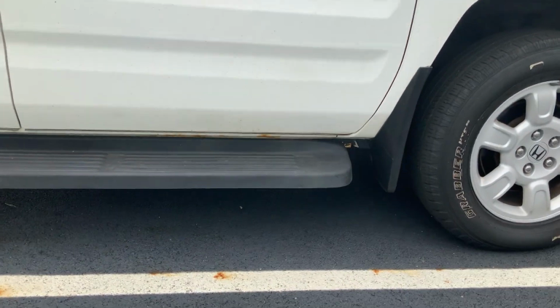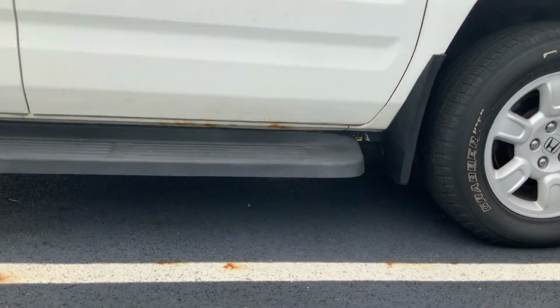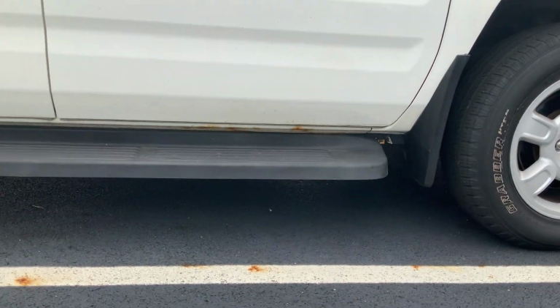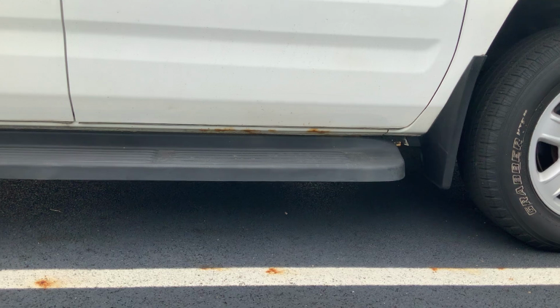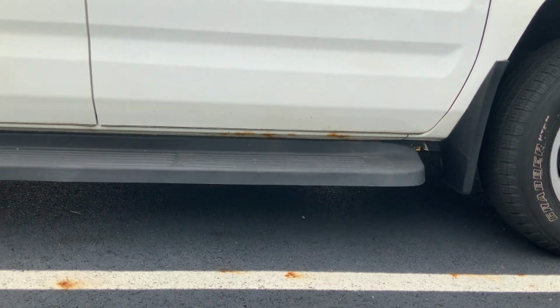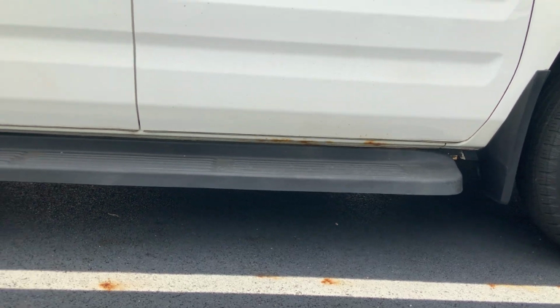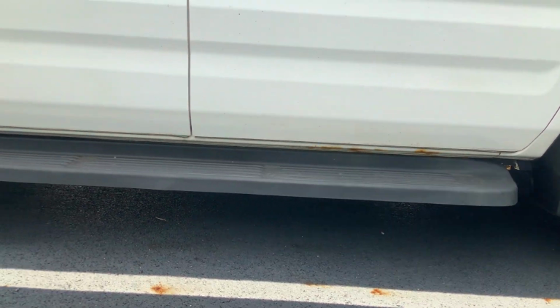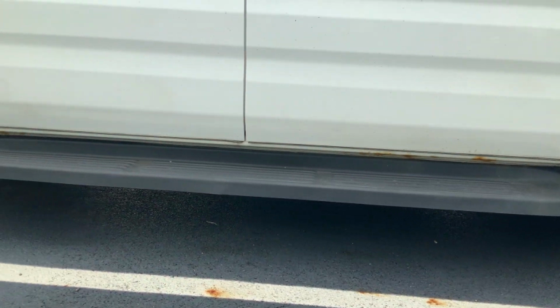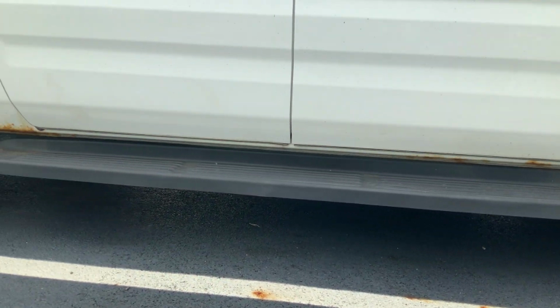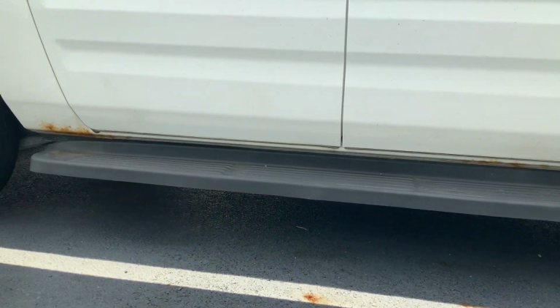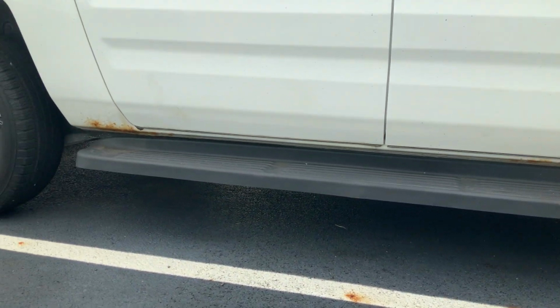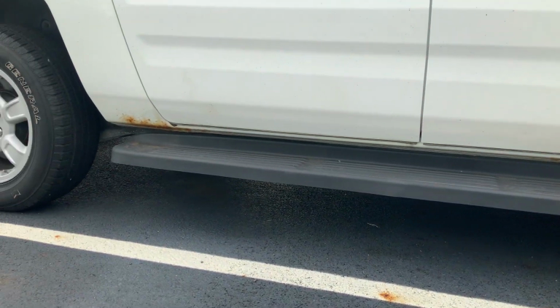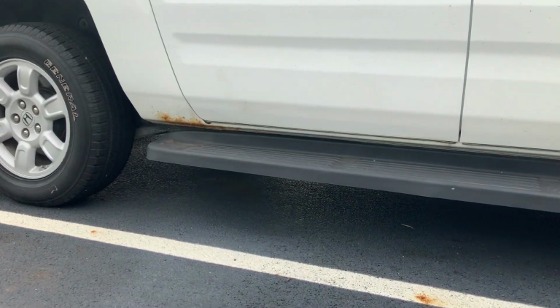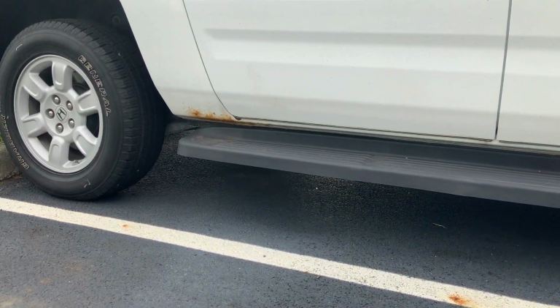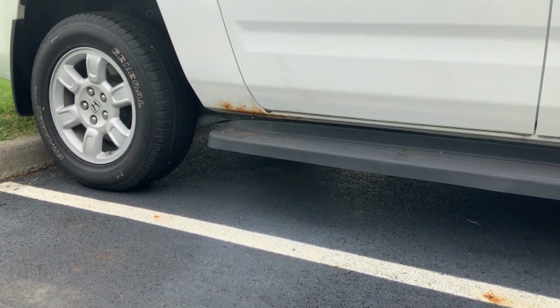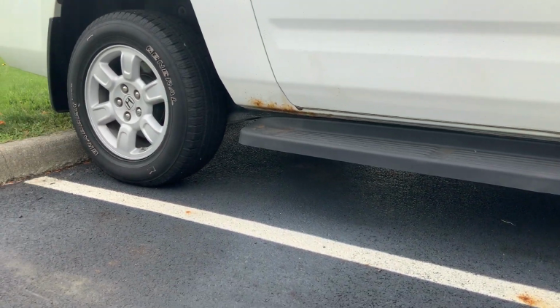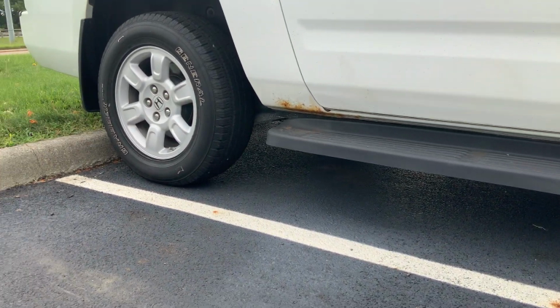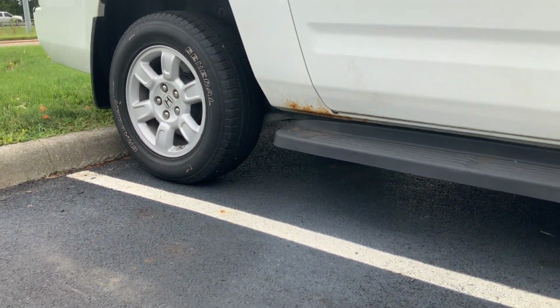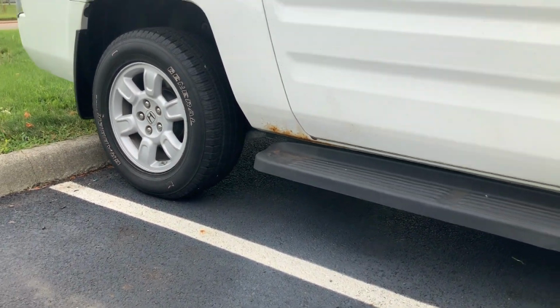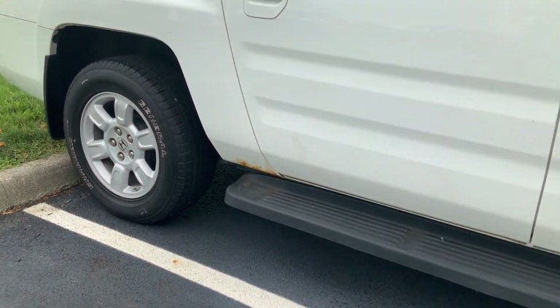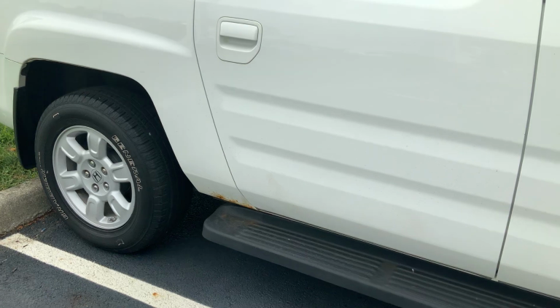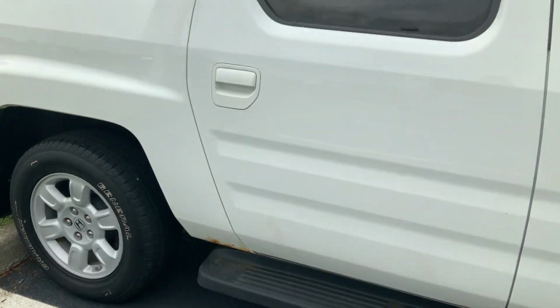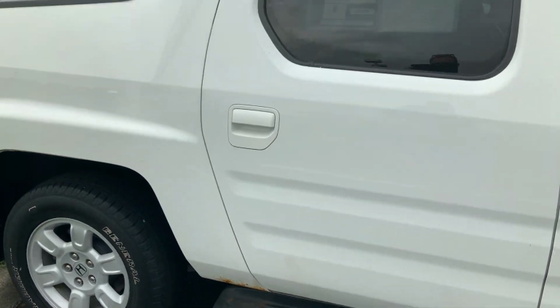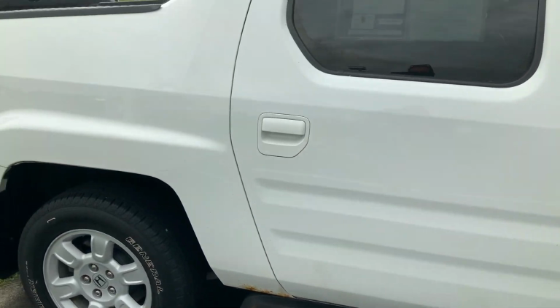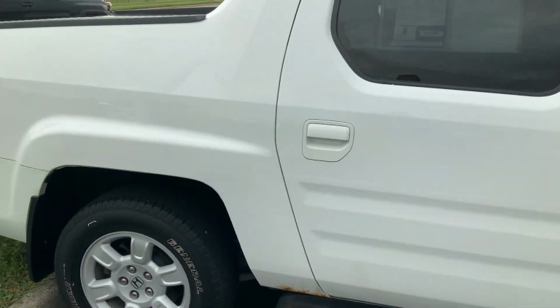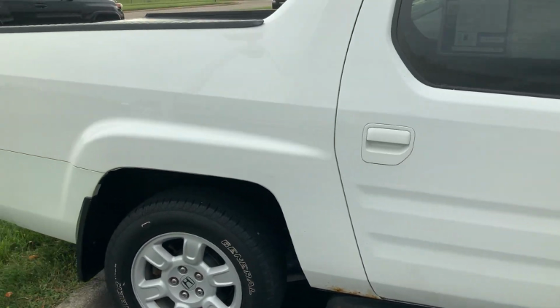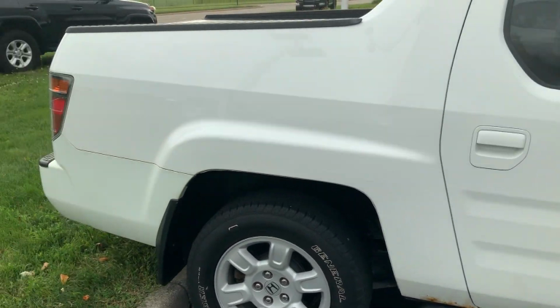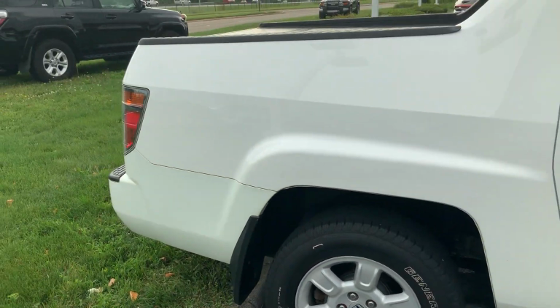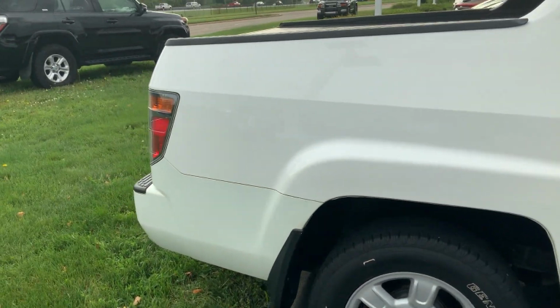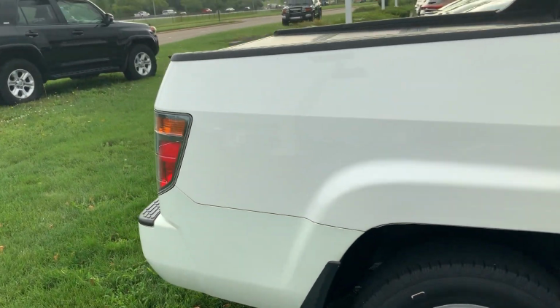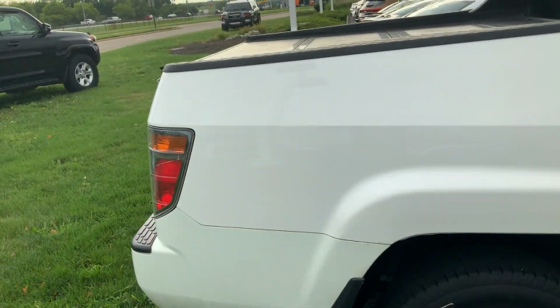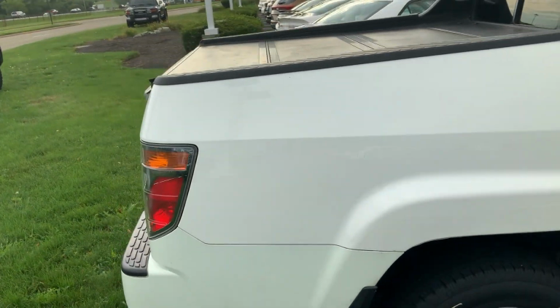Looks like it's rusted in the same spot, just above the running board there. Other than that it's in great shape — 407, 144,000 miles.